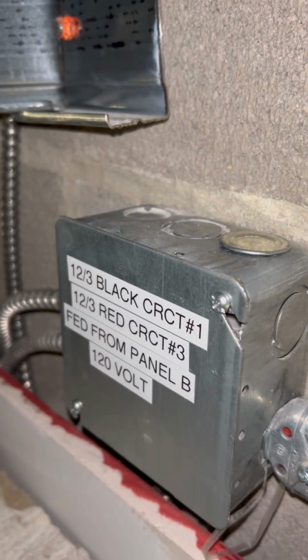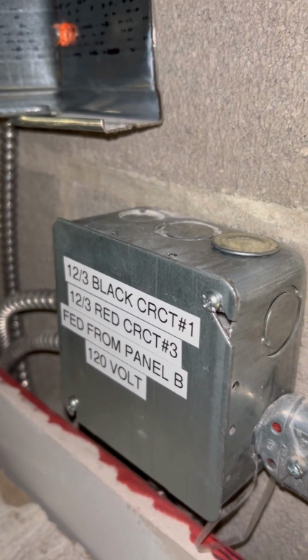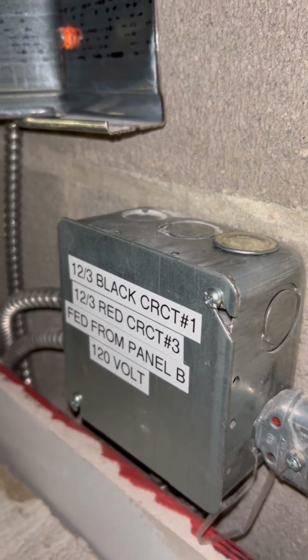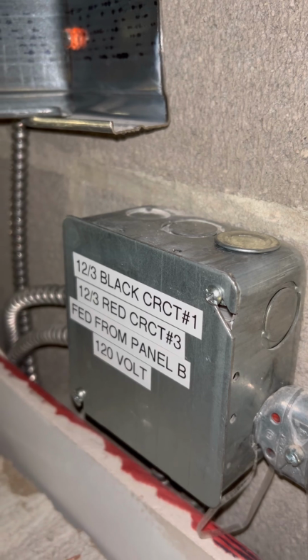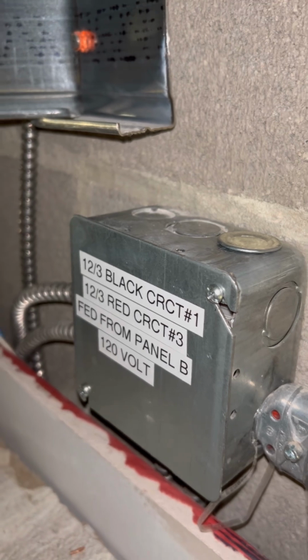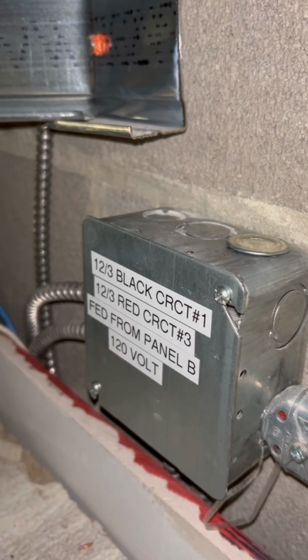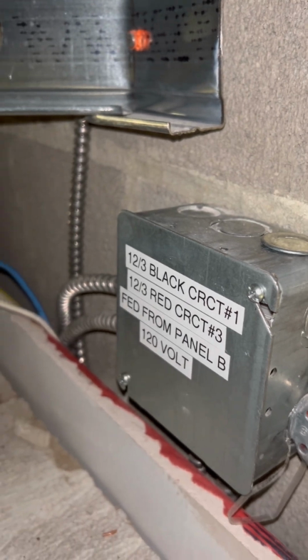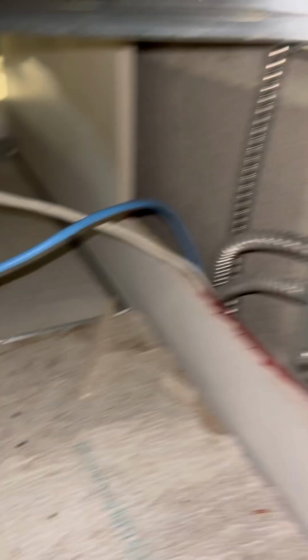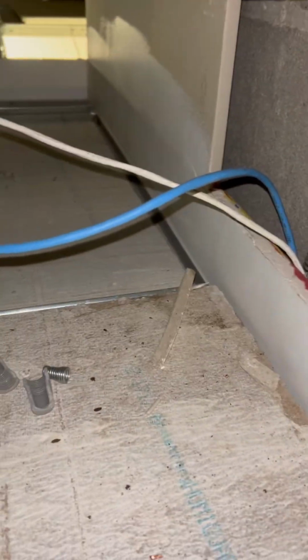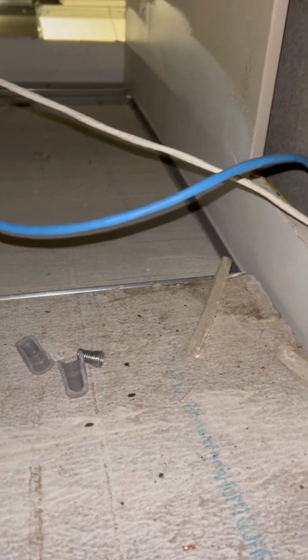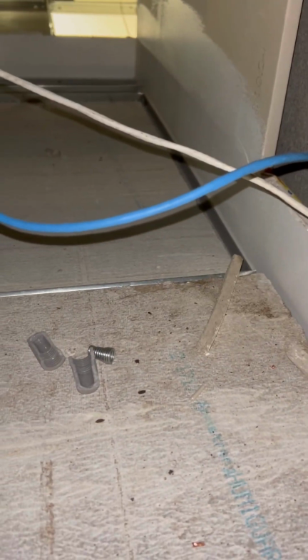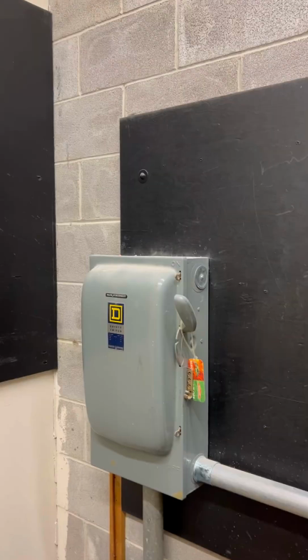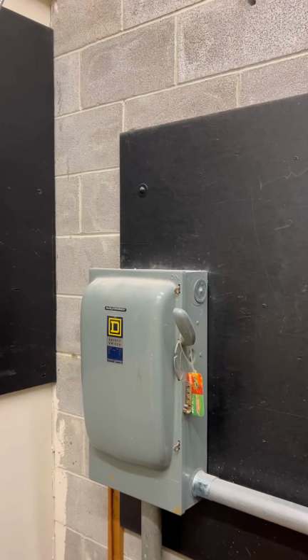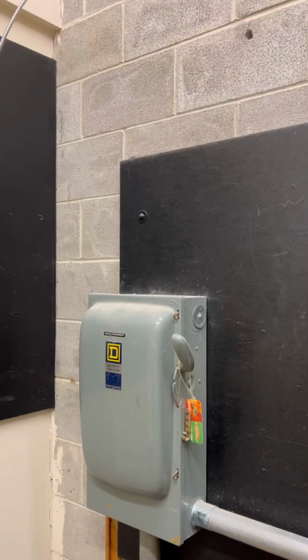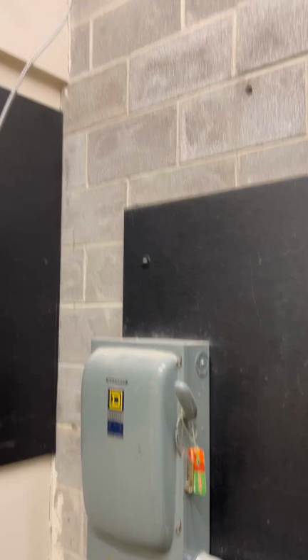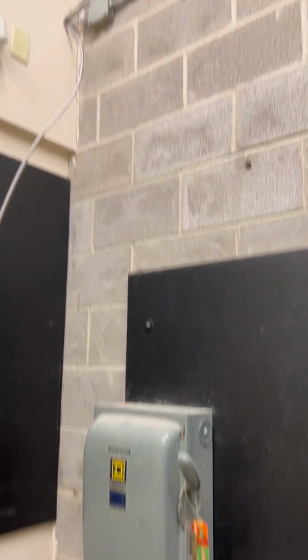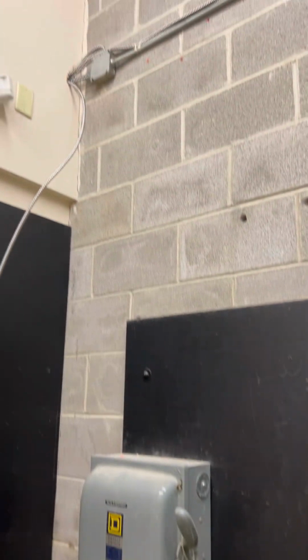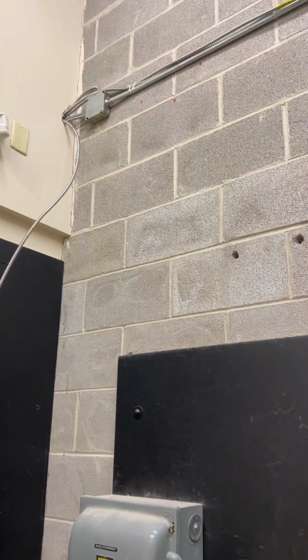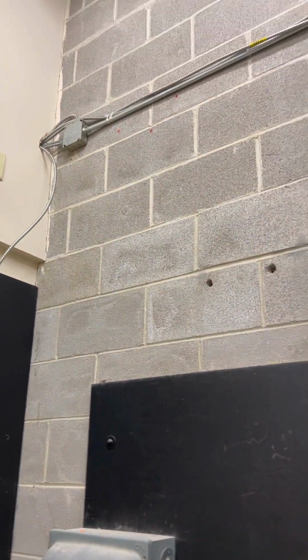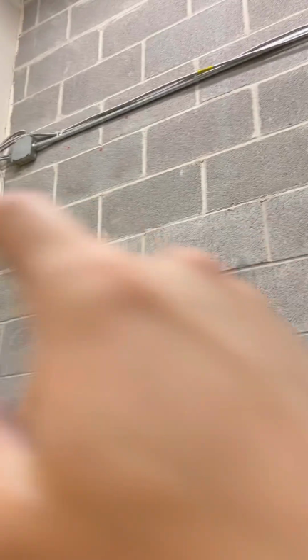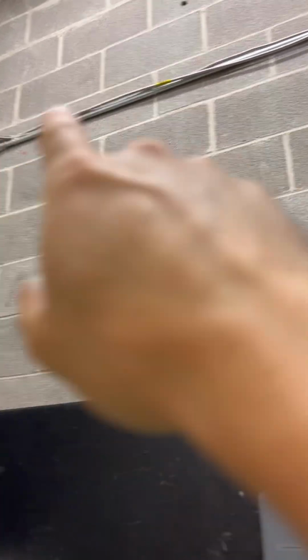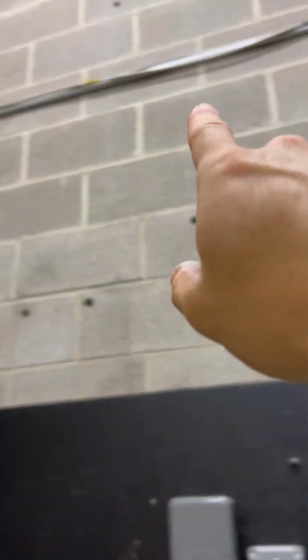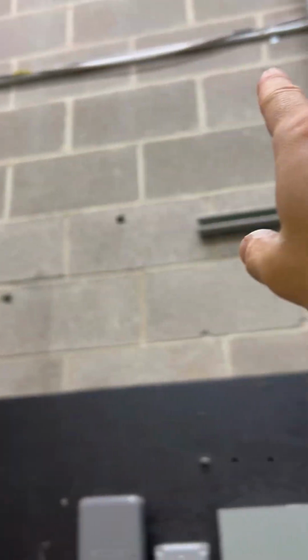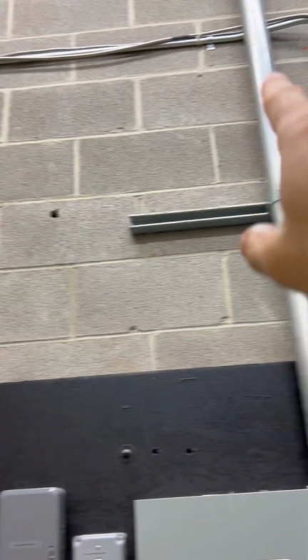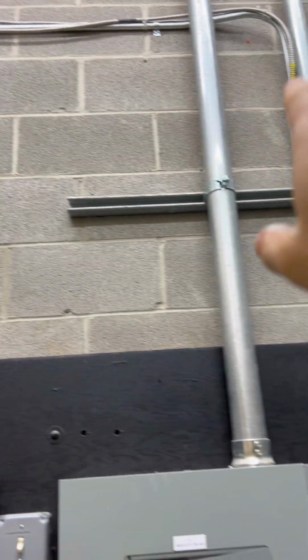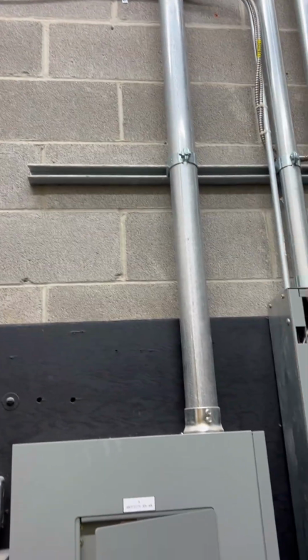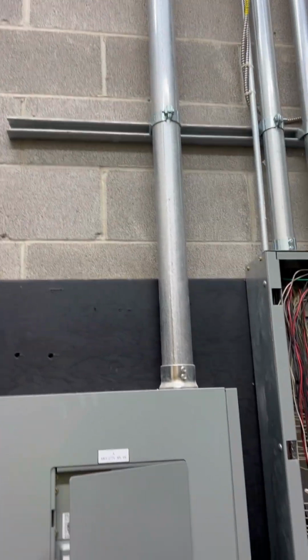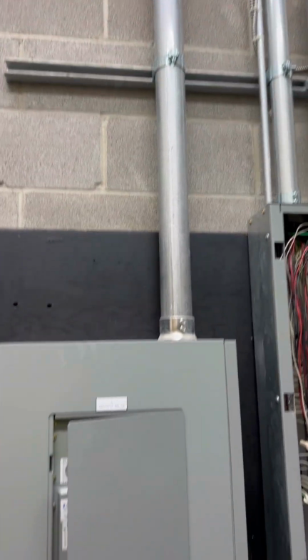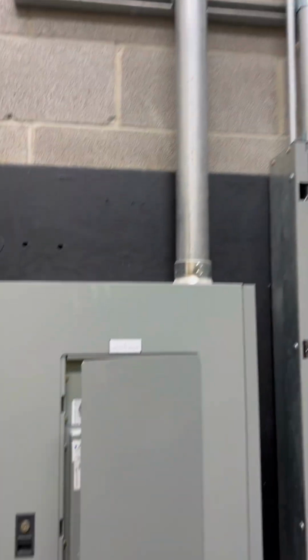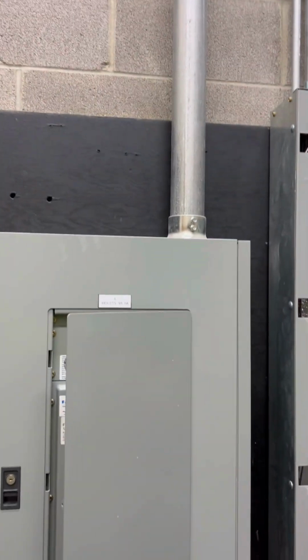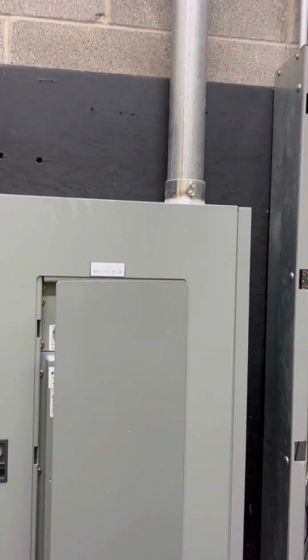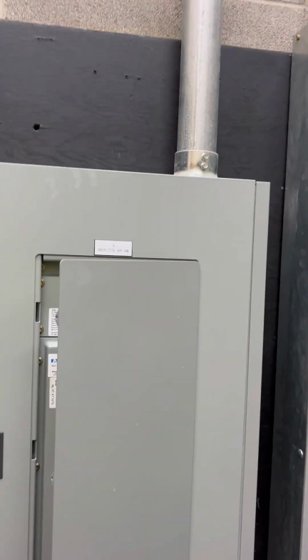I made sure to label the 12-3: black is circuit number one, red is circuit number three. I also found broken wire nuts up there, and I'm assuming that's from someone trying to tighten down the wire nut instead of pre-twisting the wires first.